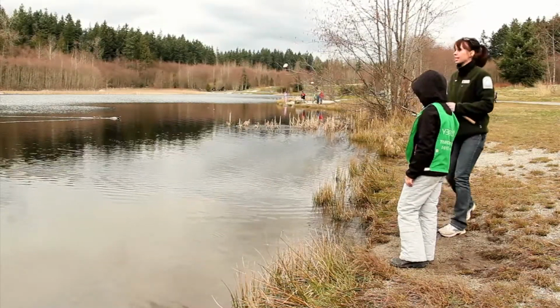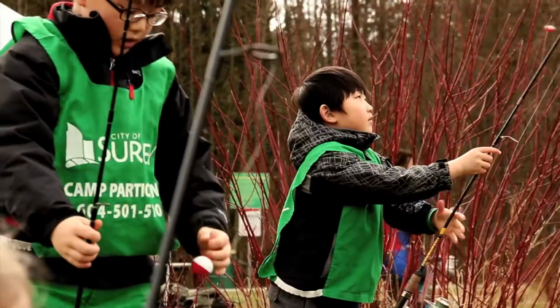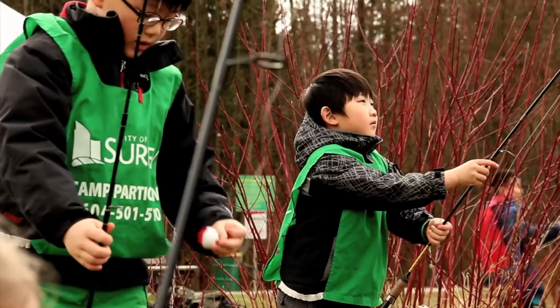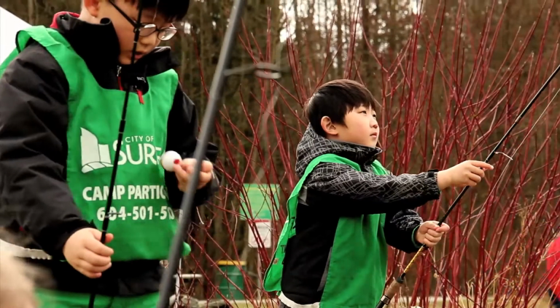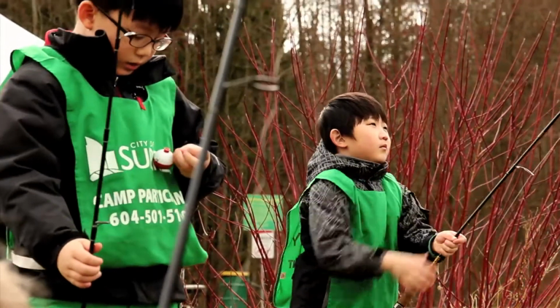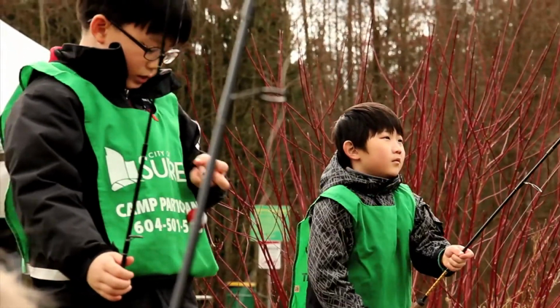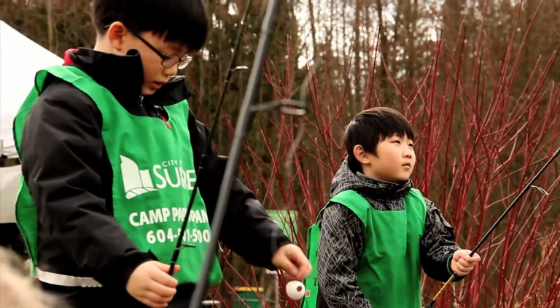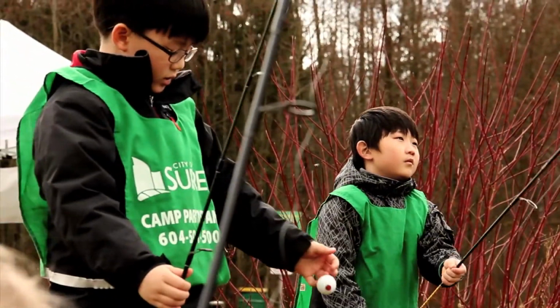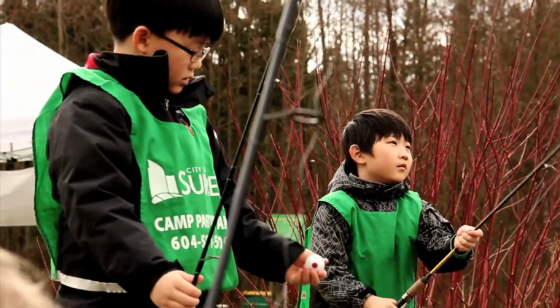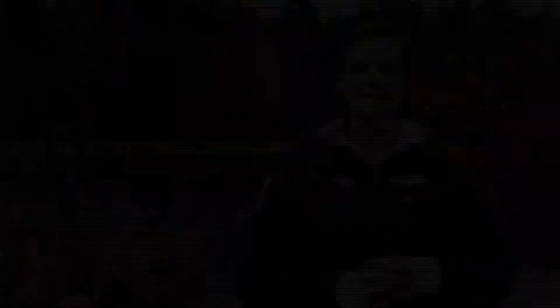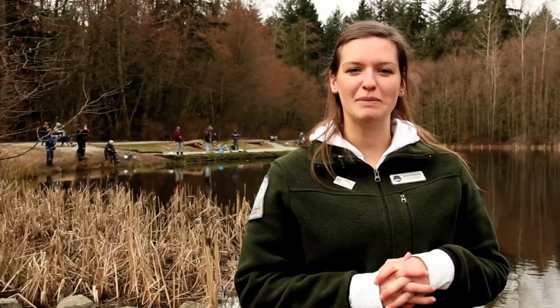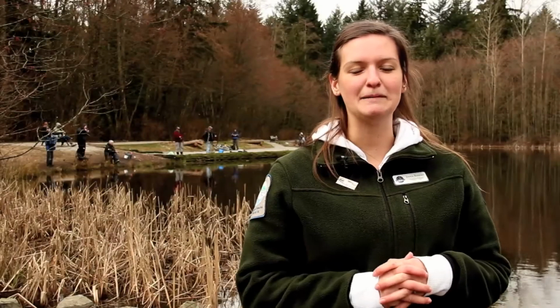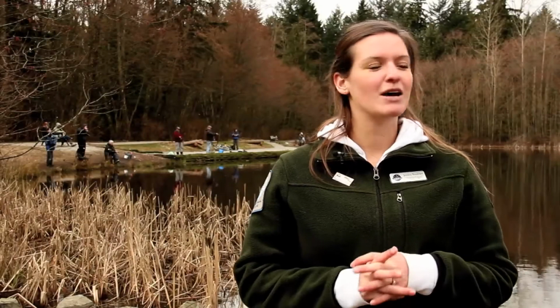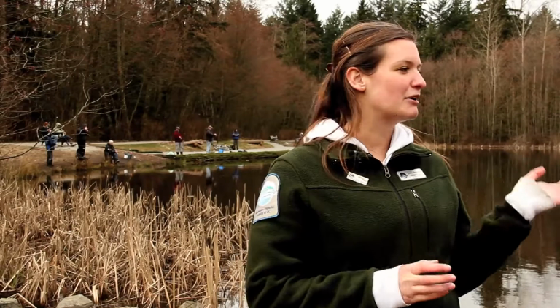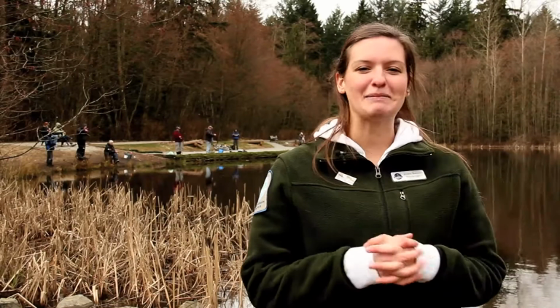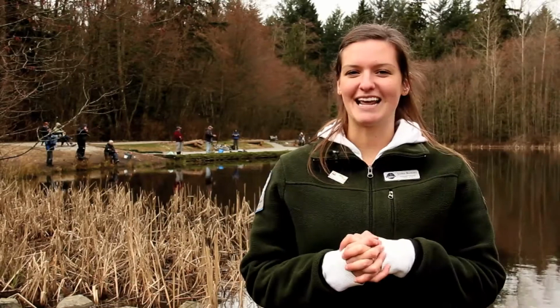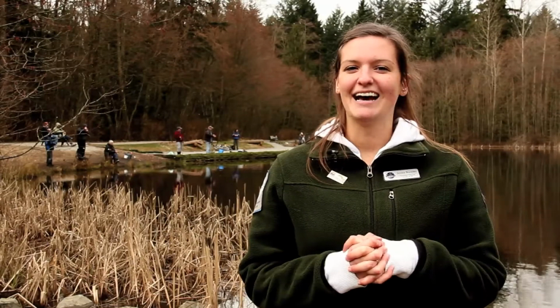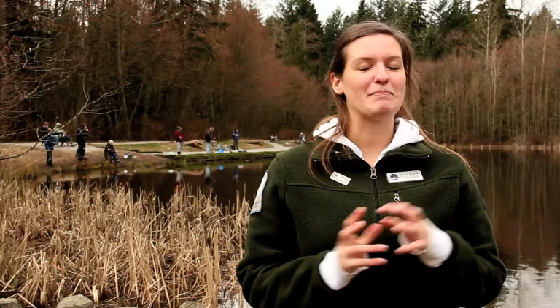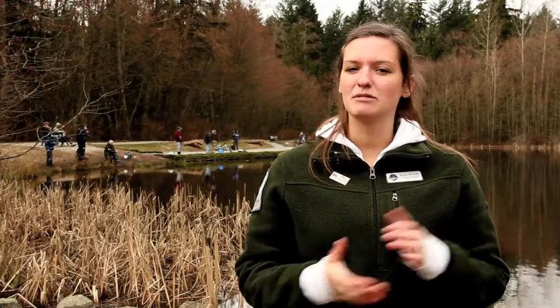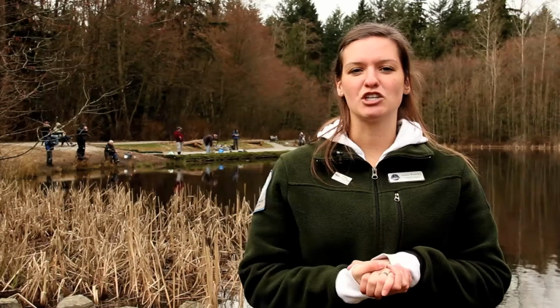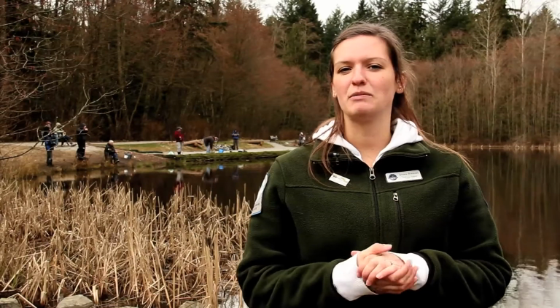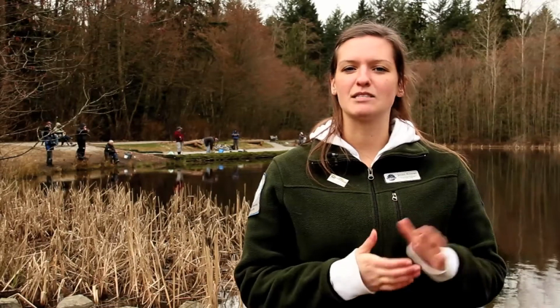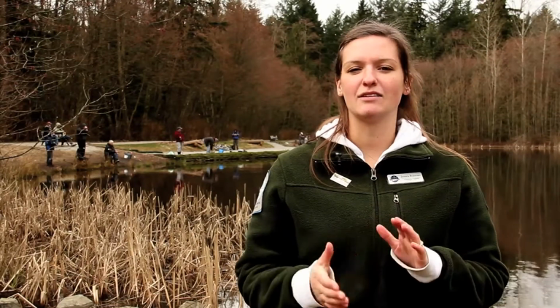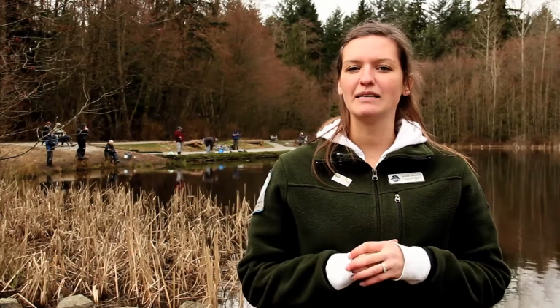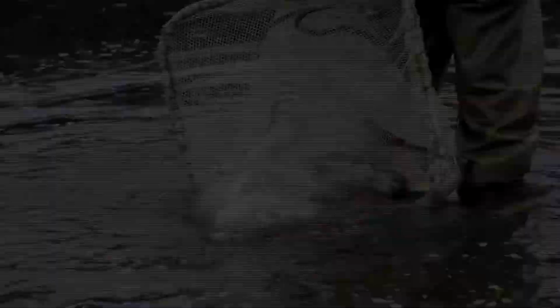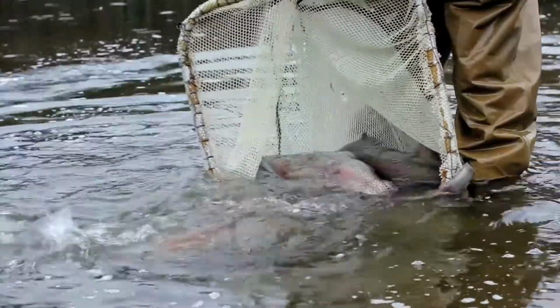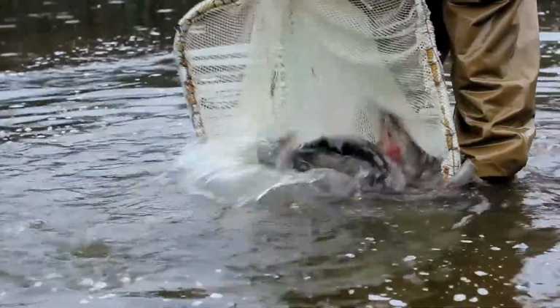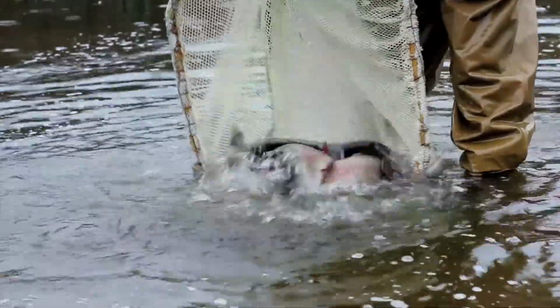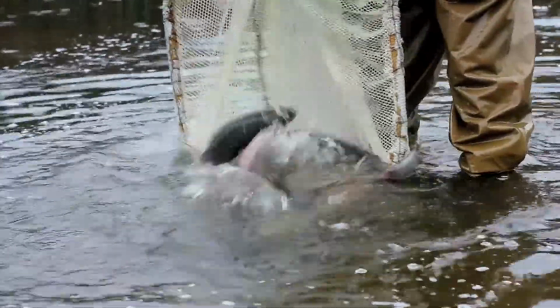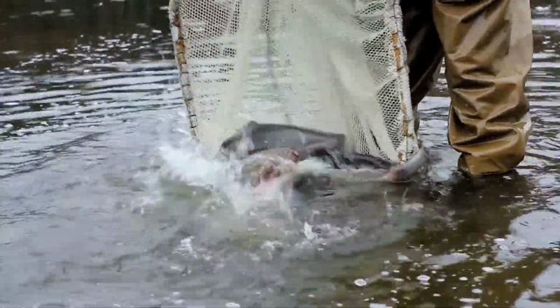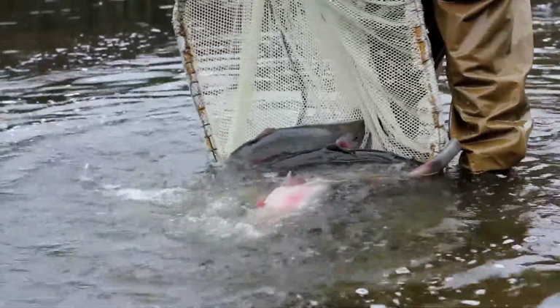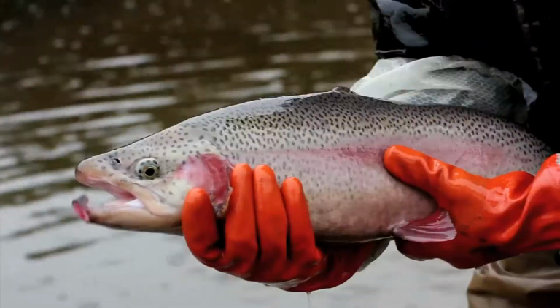My name is Jessica Boros and I'm a Visitor Centre Coordinator at the Freshwater Fisheries Society of BC. We are at Green Timbers today. The best time to go fishing here would be in the spring and in the fall months. In December, we put in some of our brood stock as well.